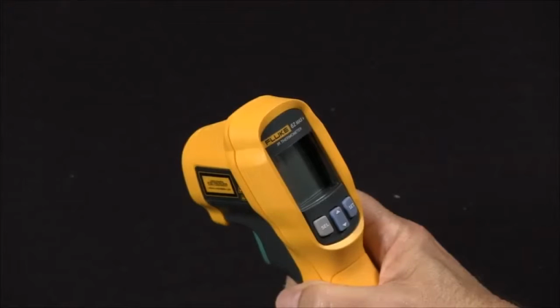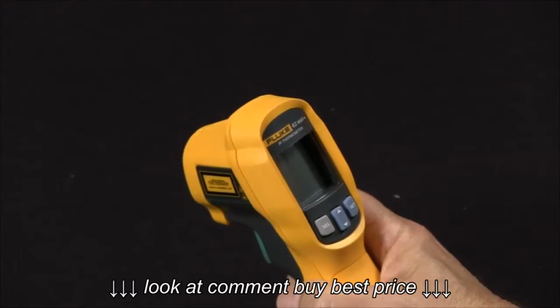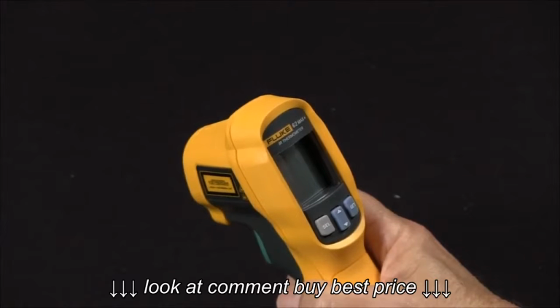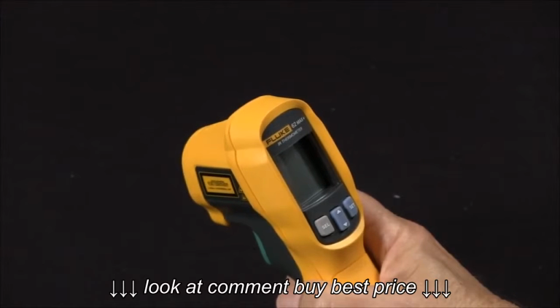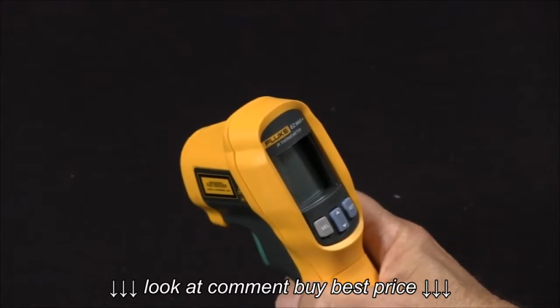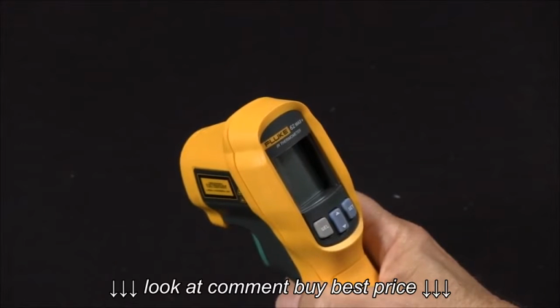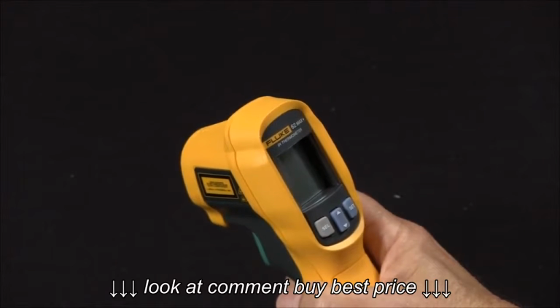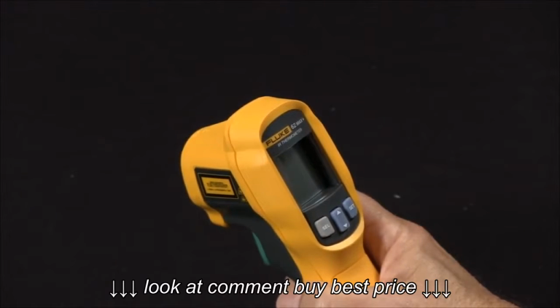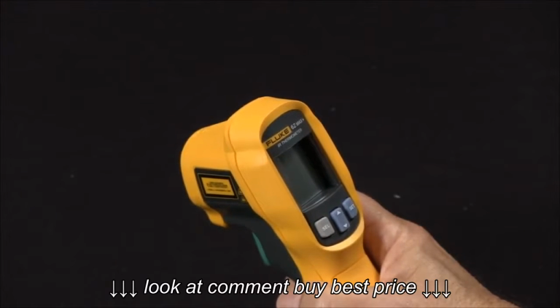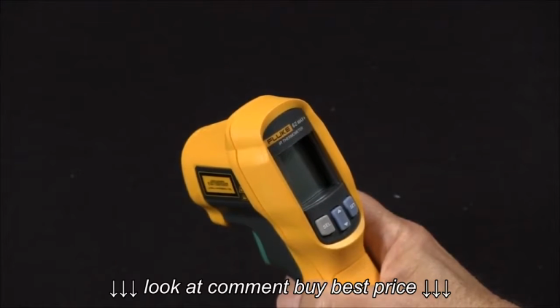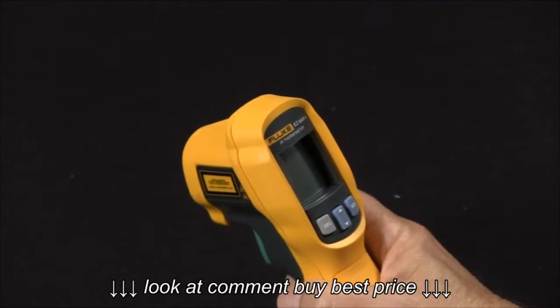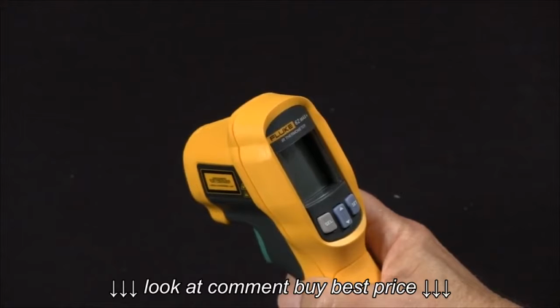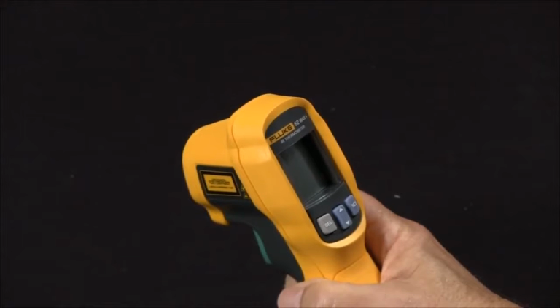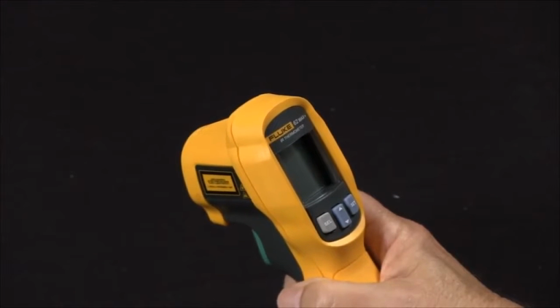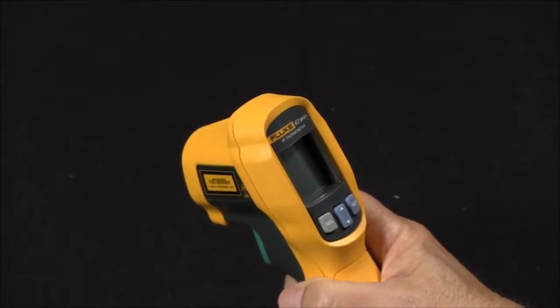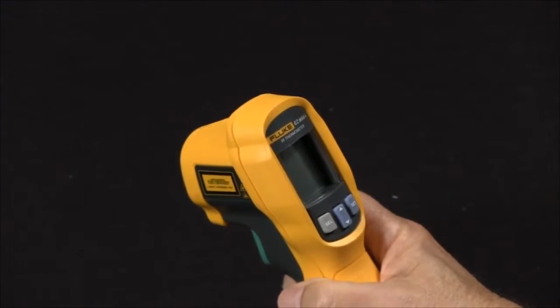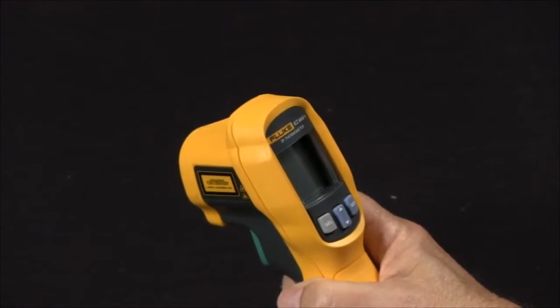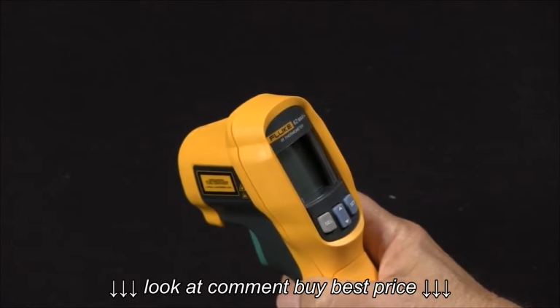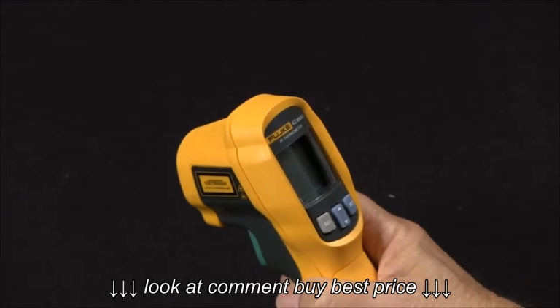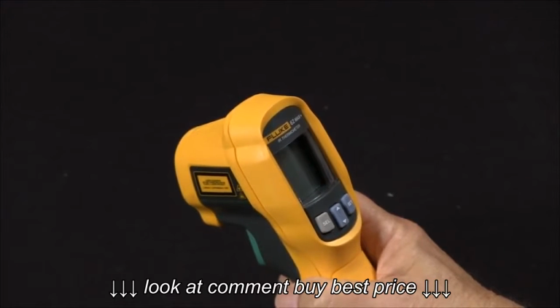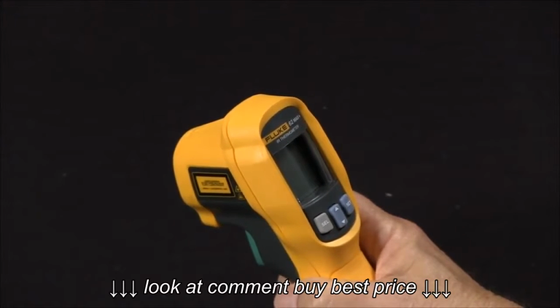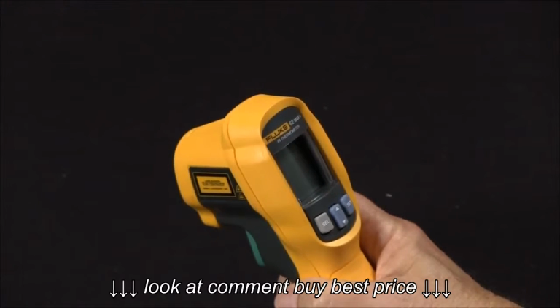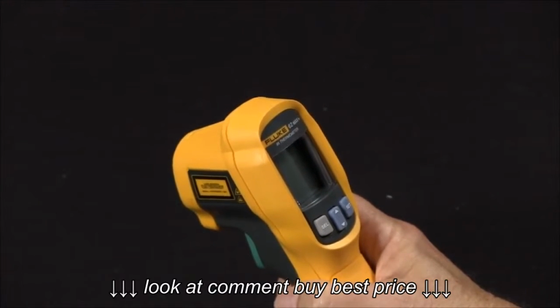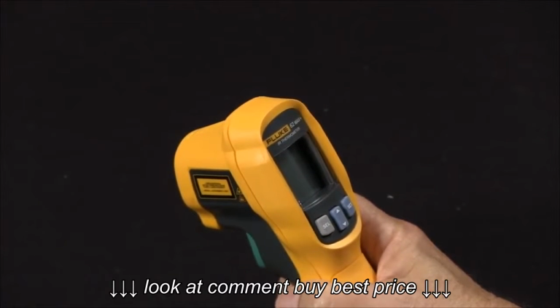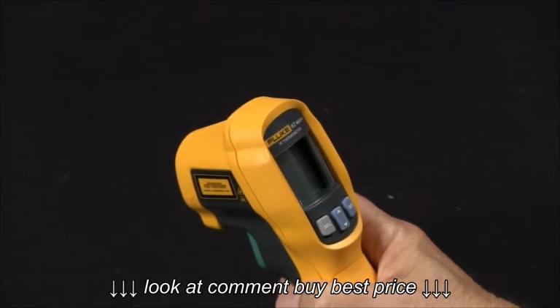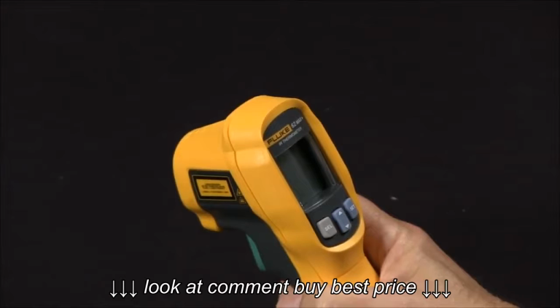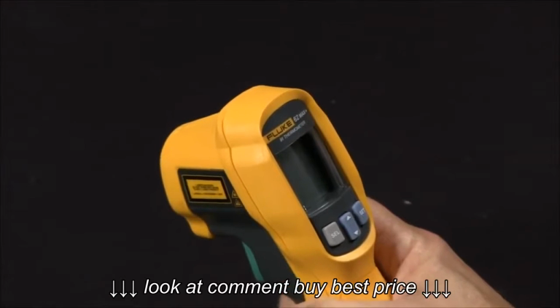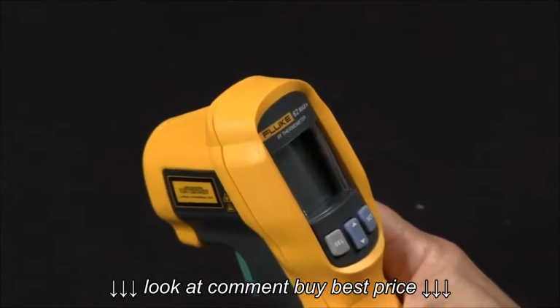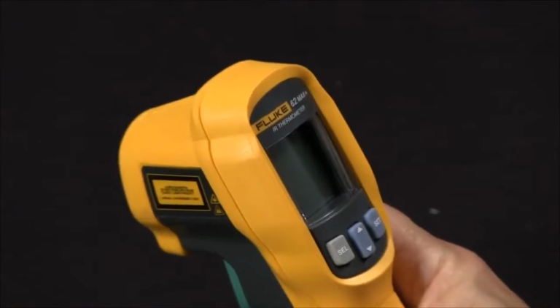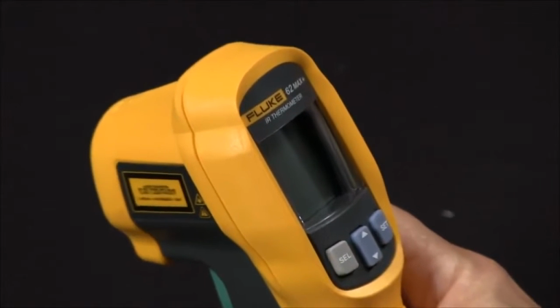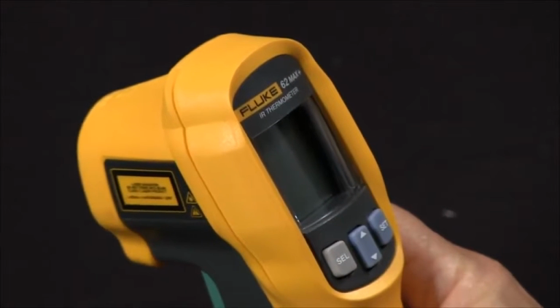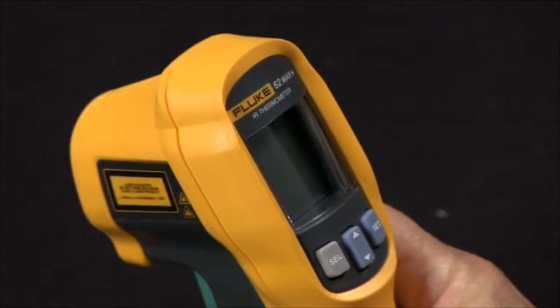Have you ever noticed that when you use your Fluke 62 Max, you may get low or unusual, unexpected temperature measurements off of polished aluminum bus bars?